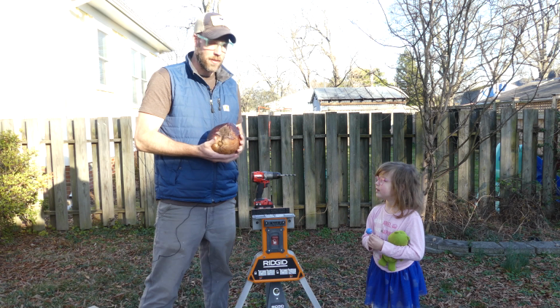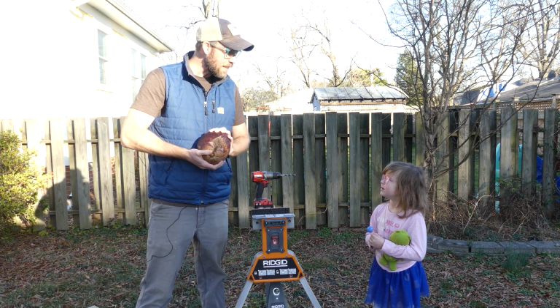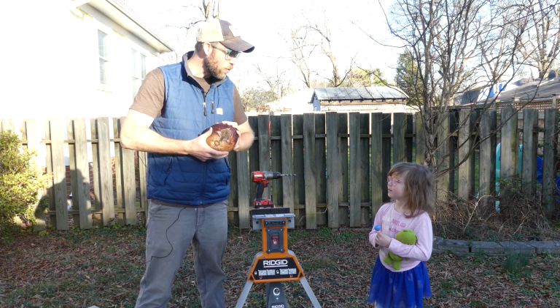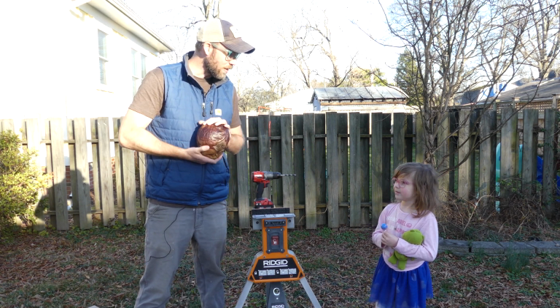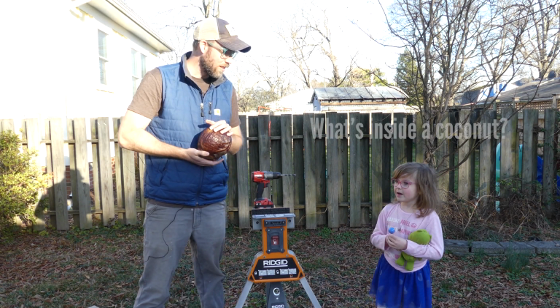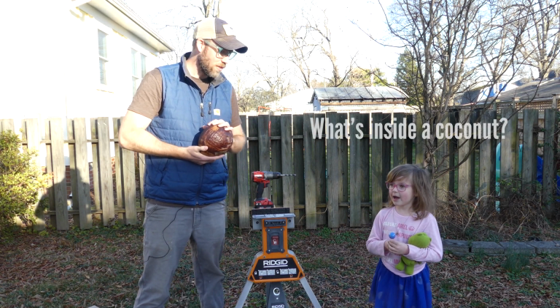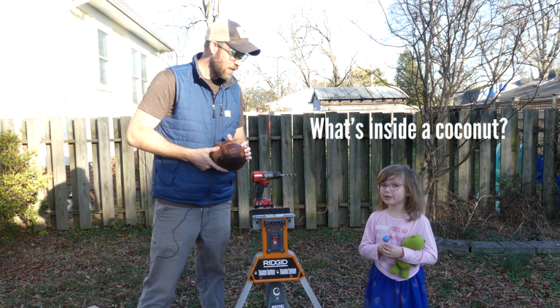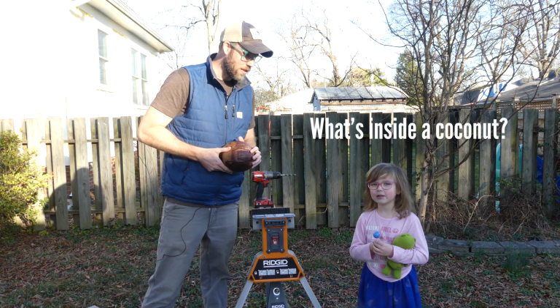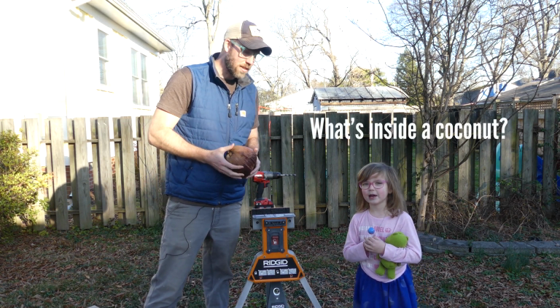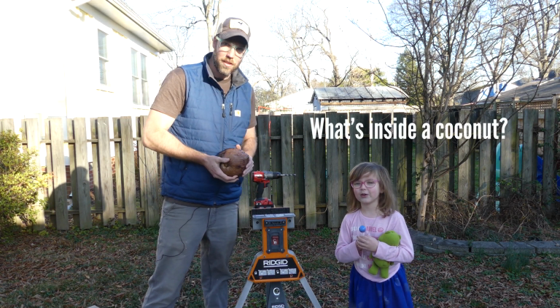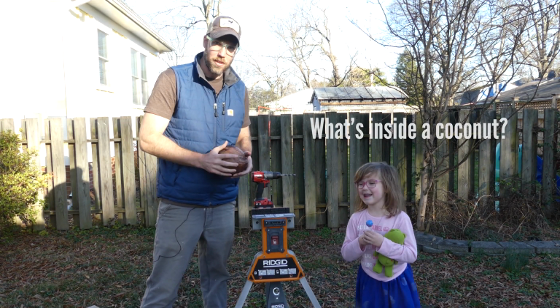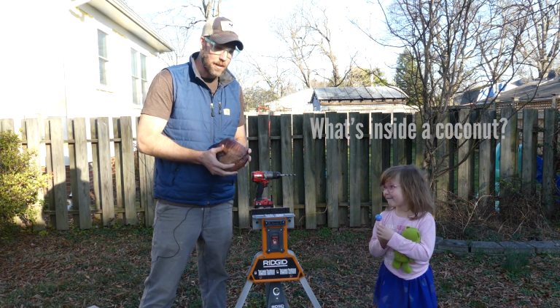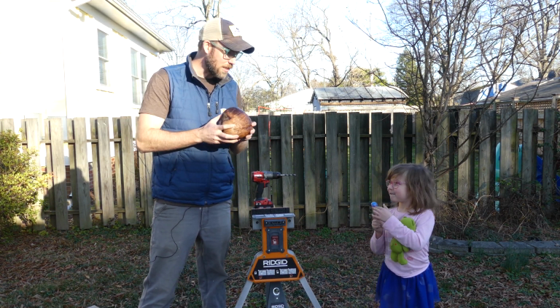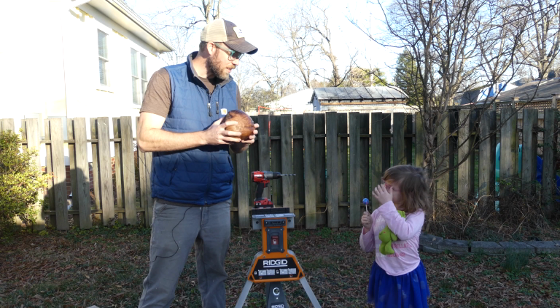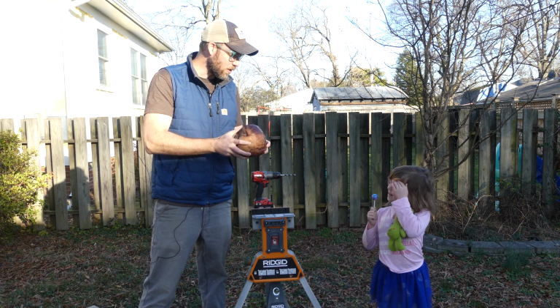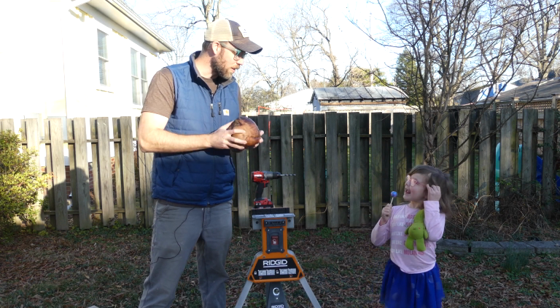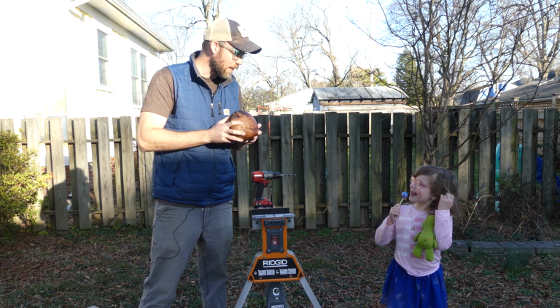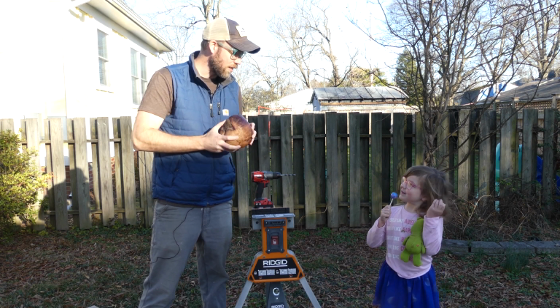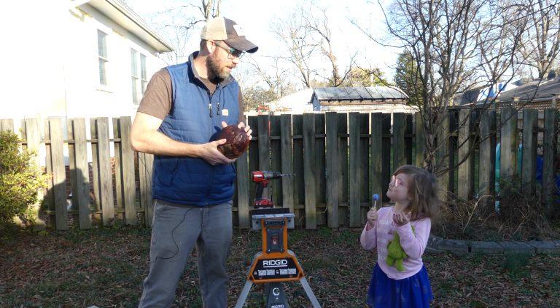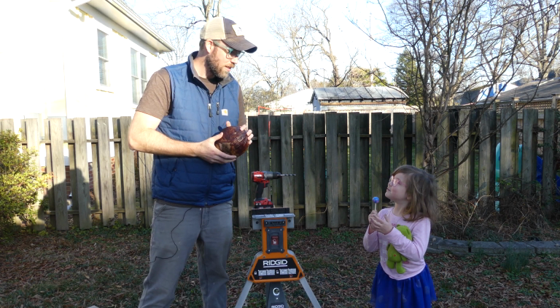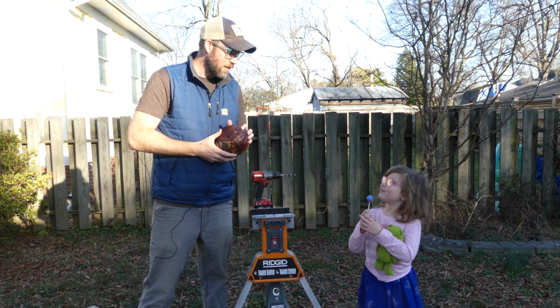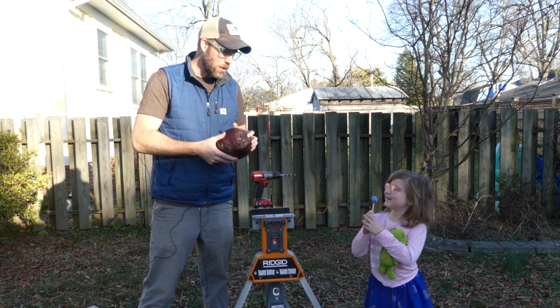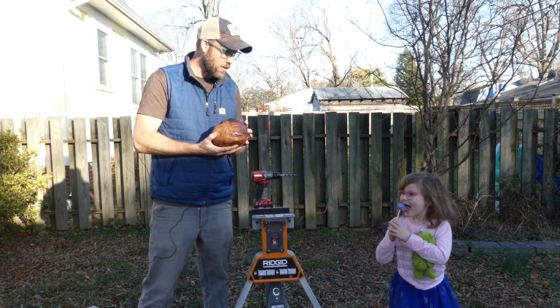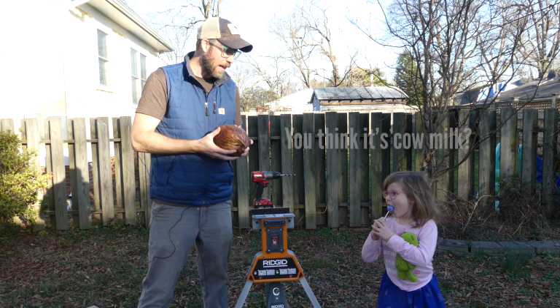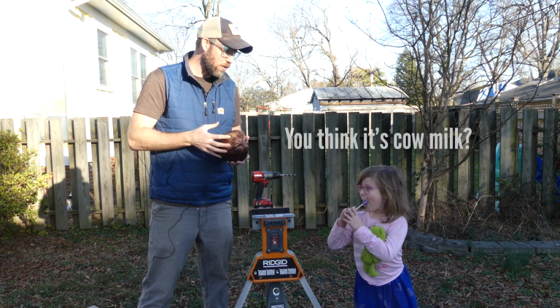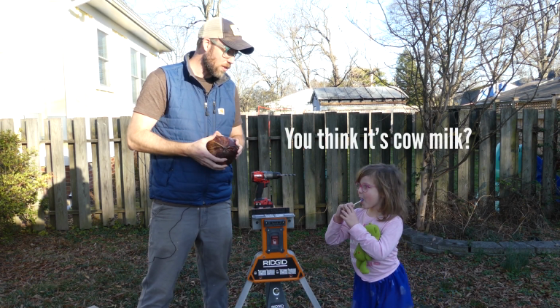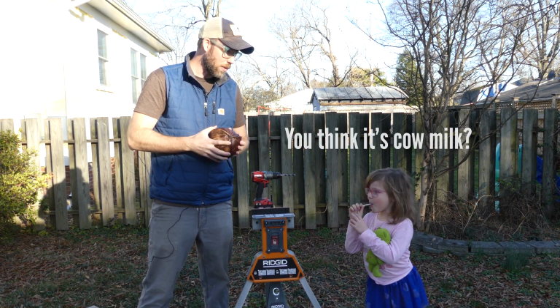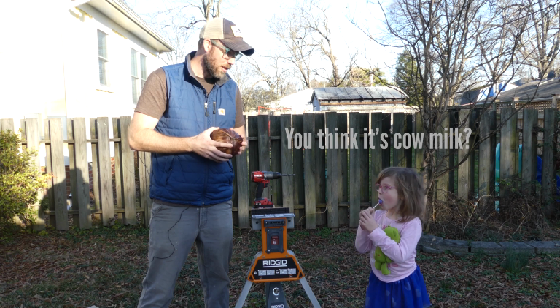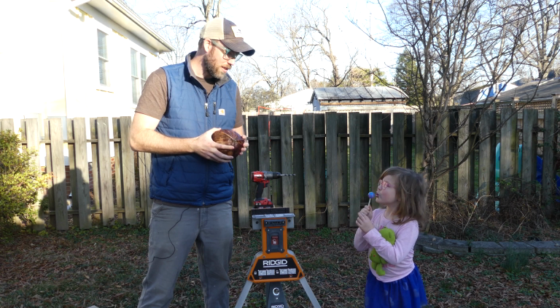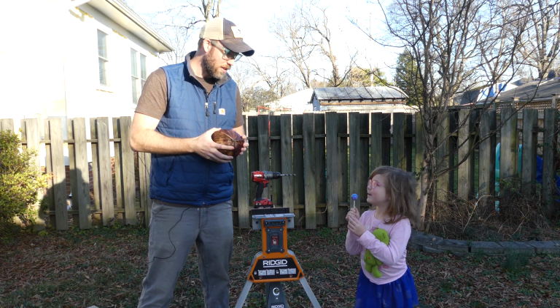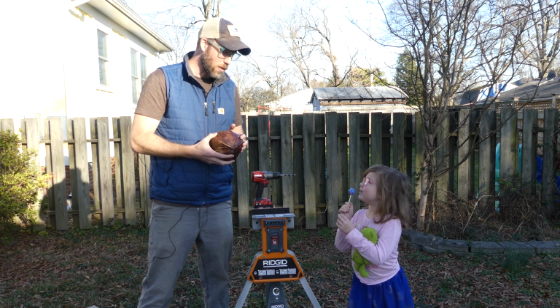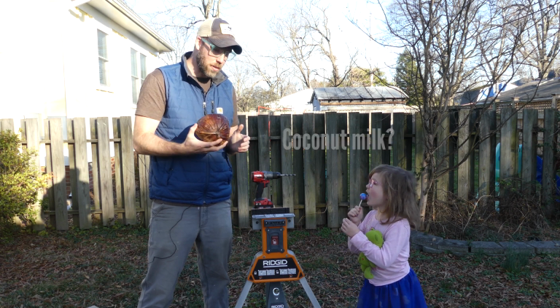Hey Tilly, what are we doing? I want to see what's inside a coconut. Okay, we're going to see what's inside a coconut. What do you think is inside of it? Milk. Milk? Do you think it's cow milk or do you think it's coconut milk? Coconut milk.